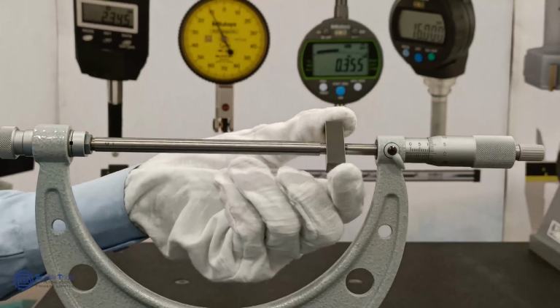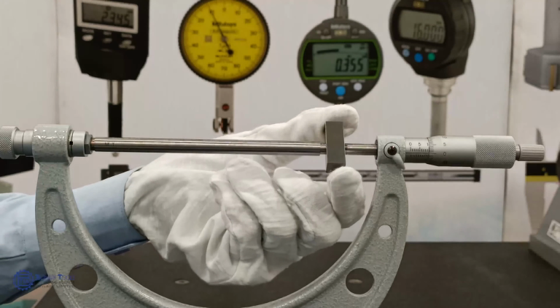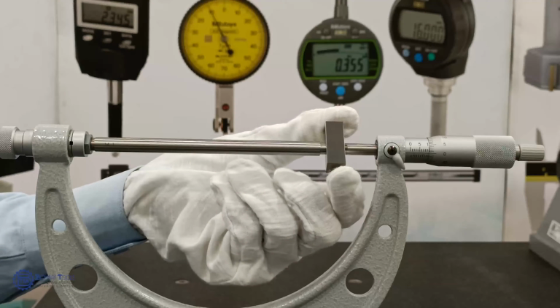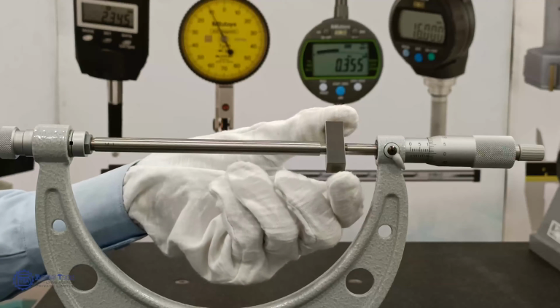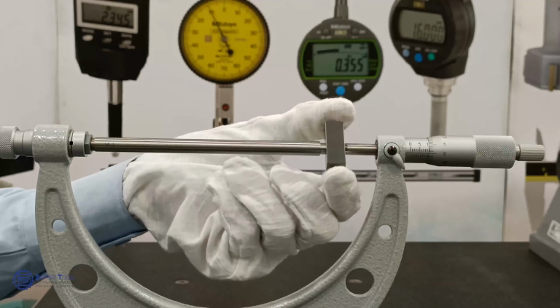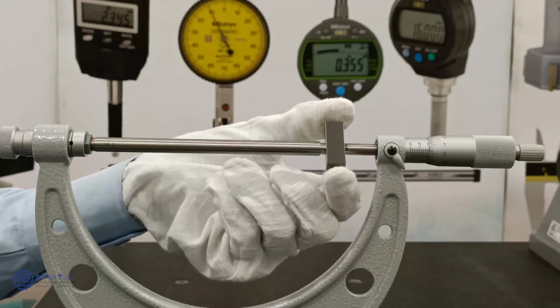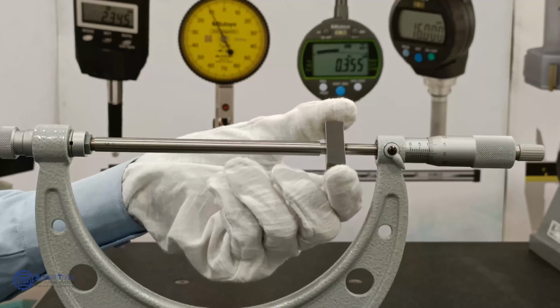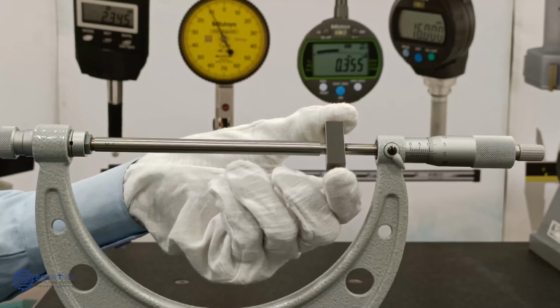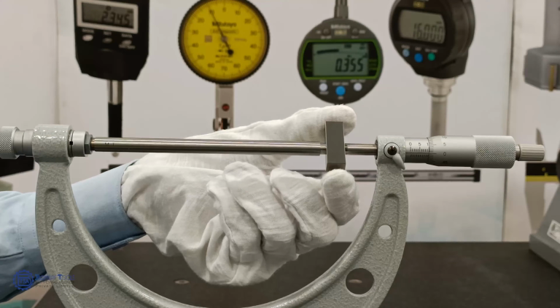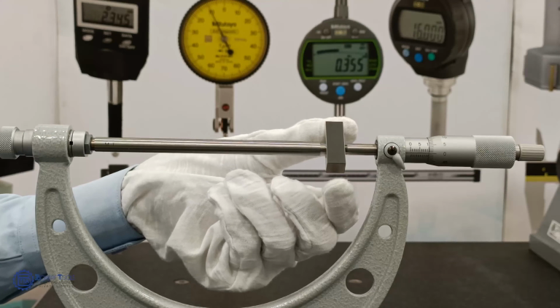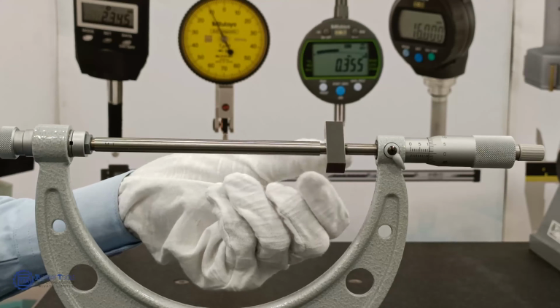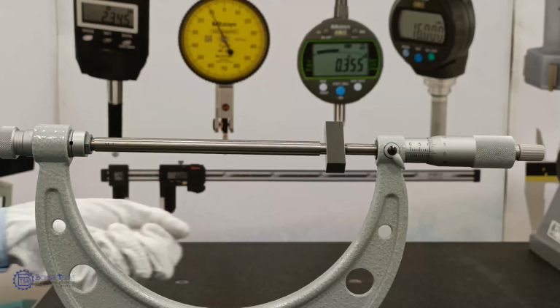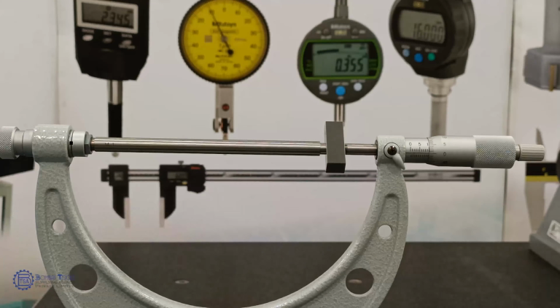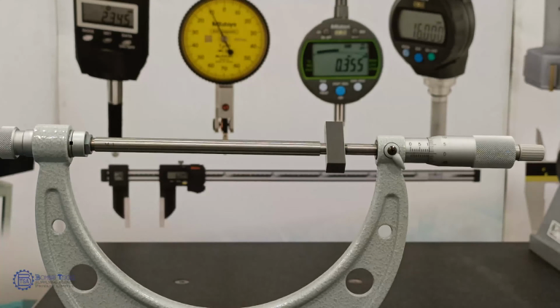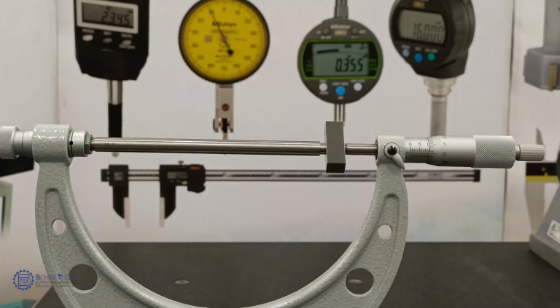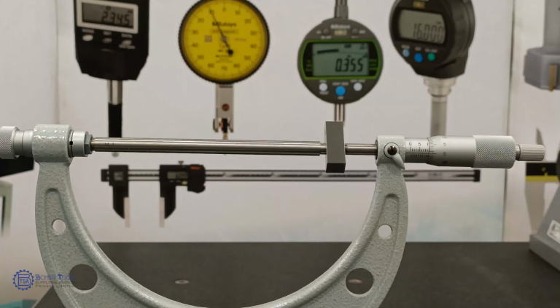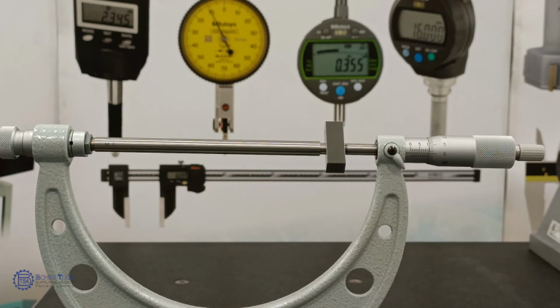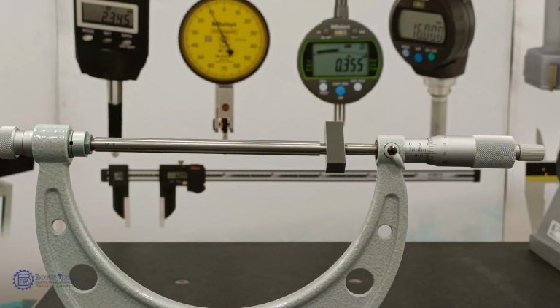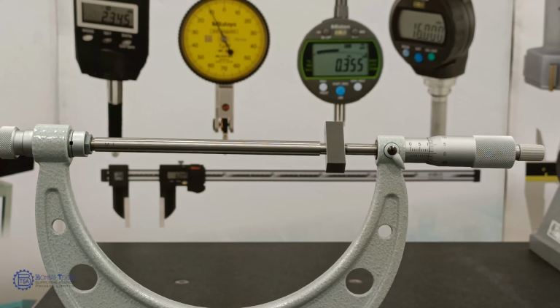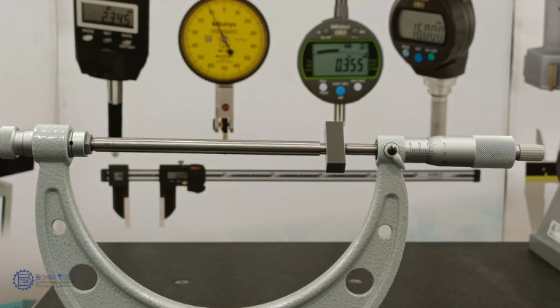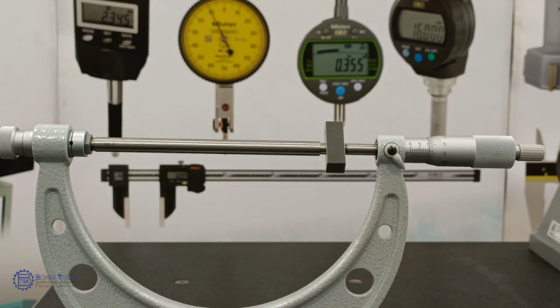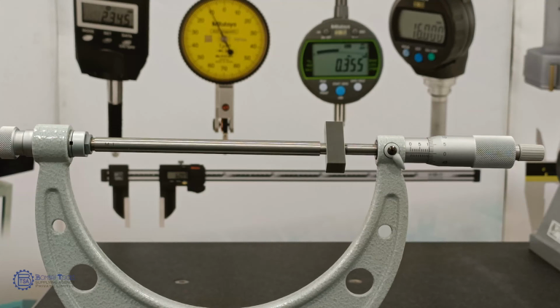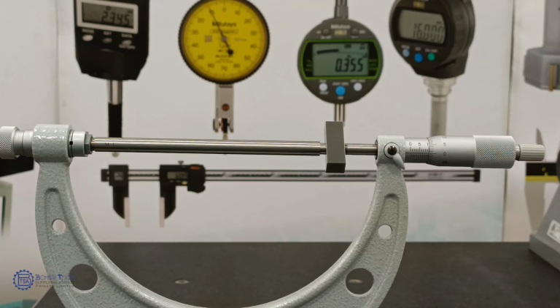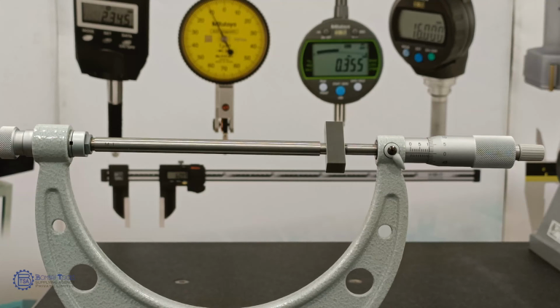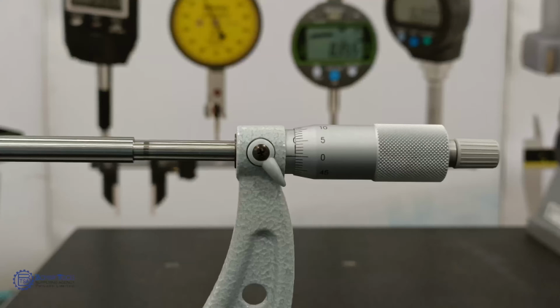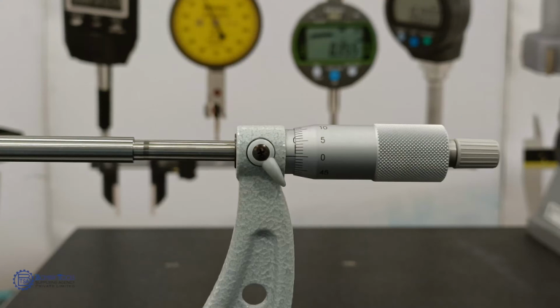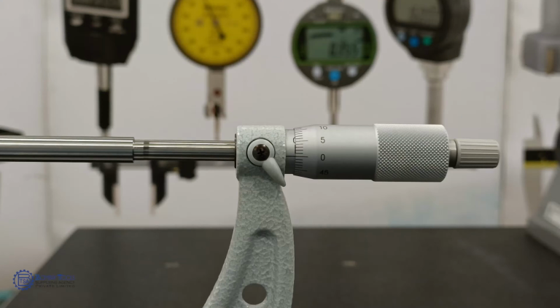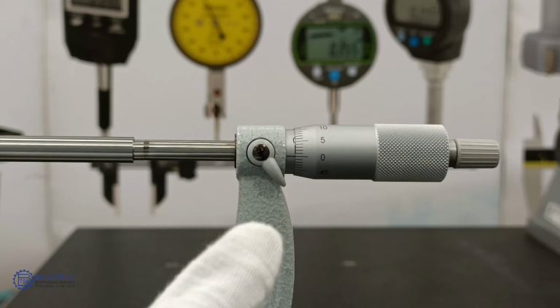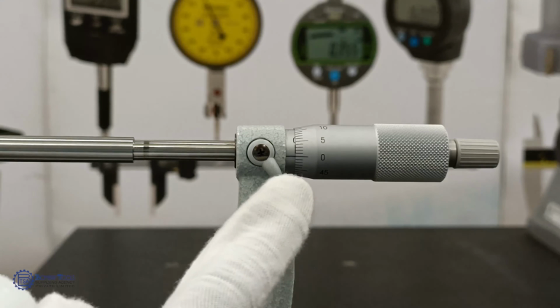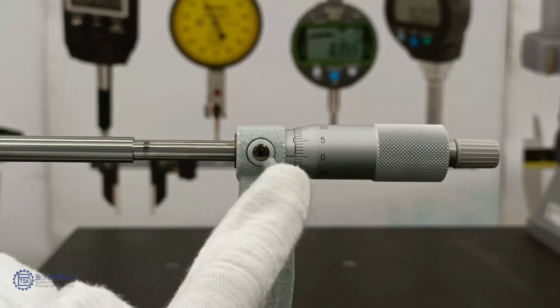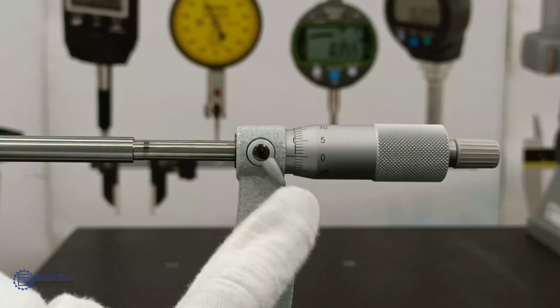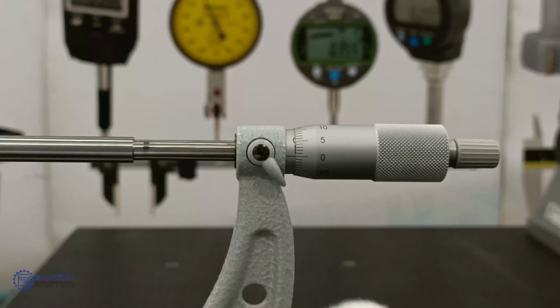The thimble scale can be read directly to 10 microns but may be estimated to 1 micron when the lines are coincident, because the line thickness is one-fifth of the spacing between them. While measuring, make sure that the fiducial line is parallel to the eye level.